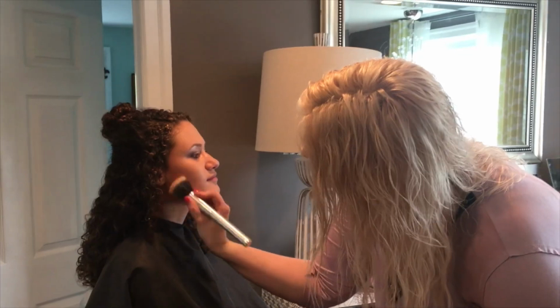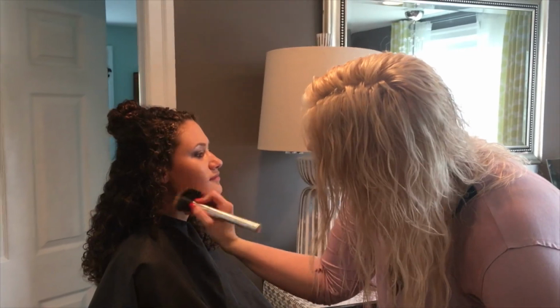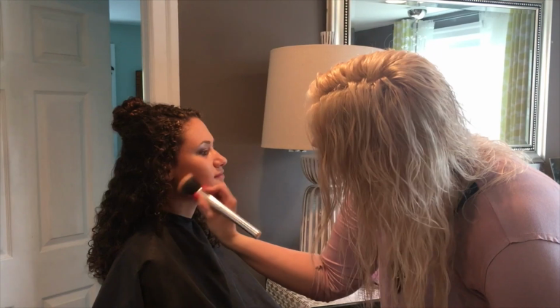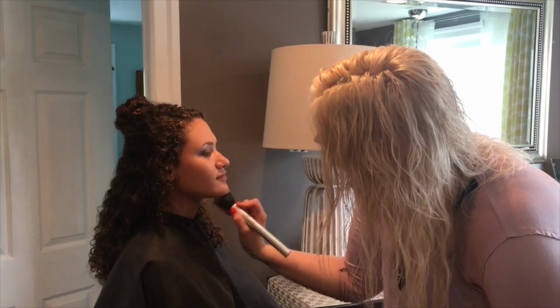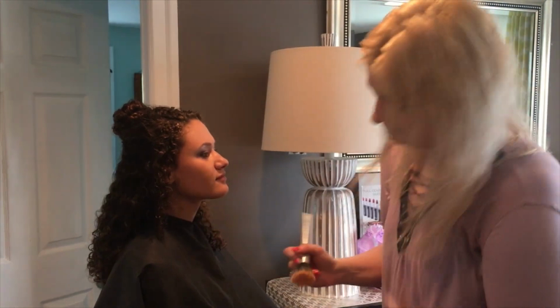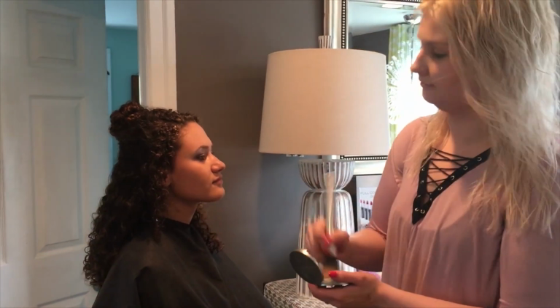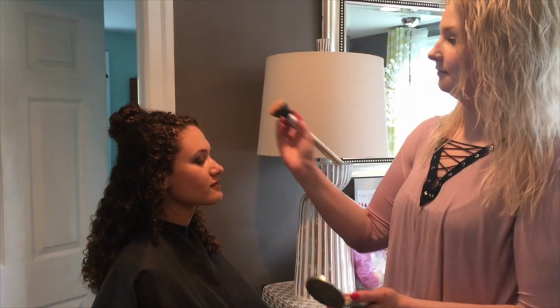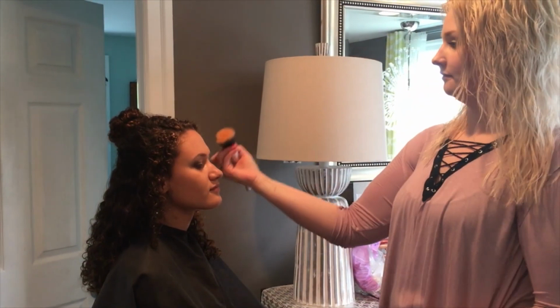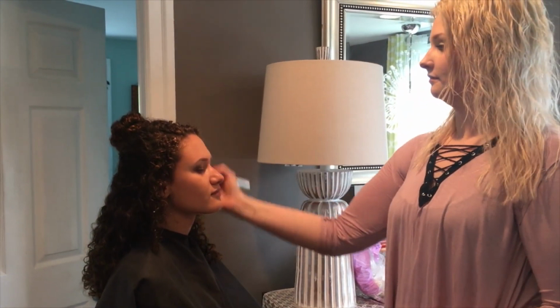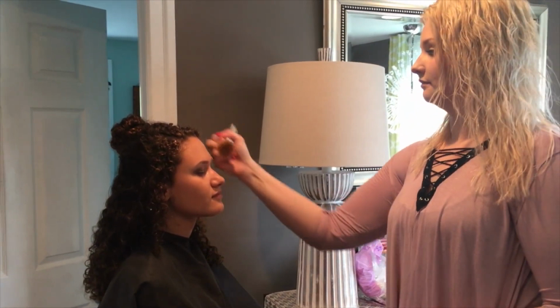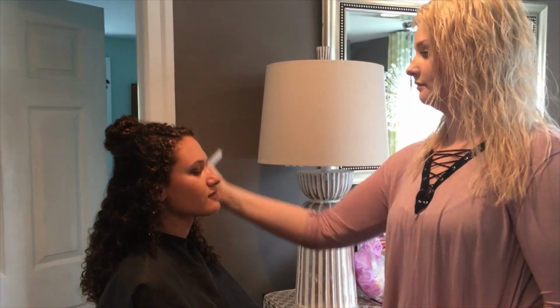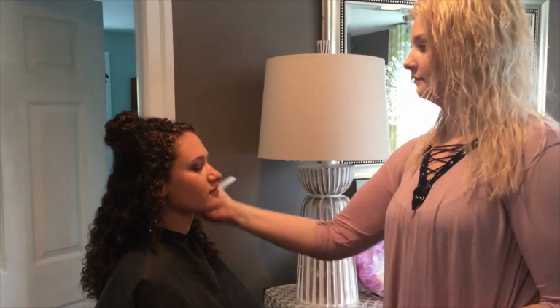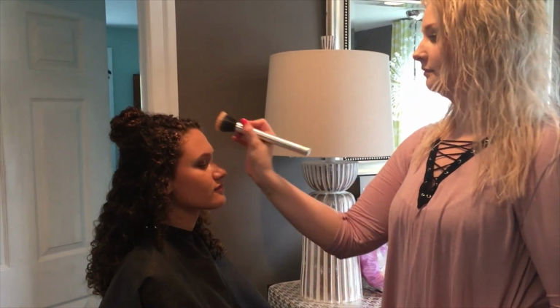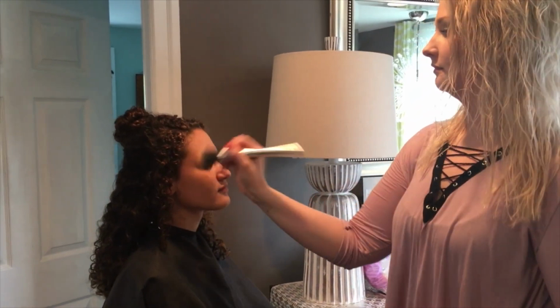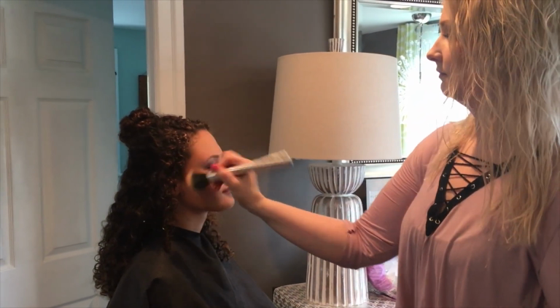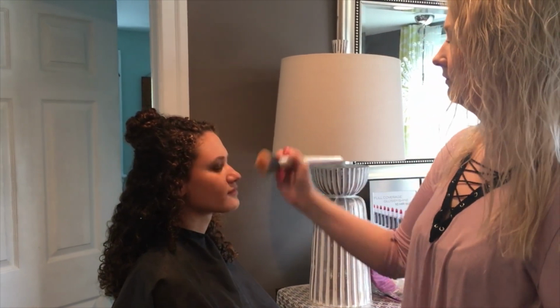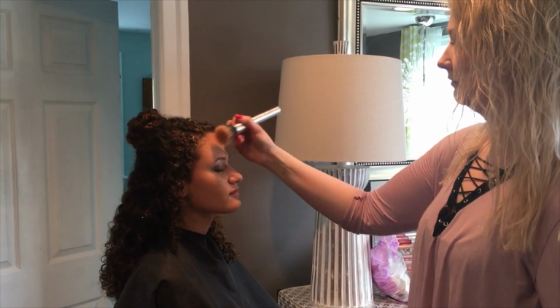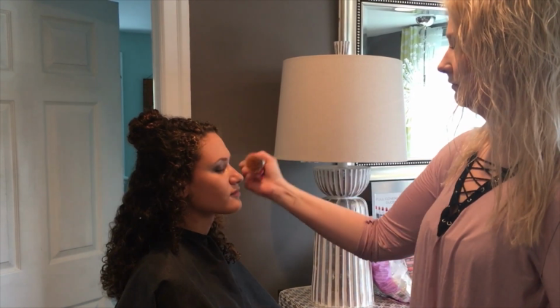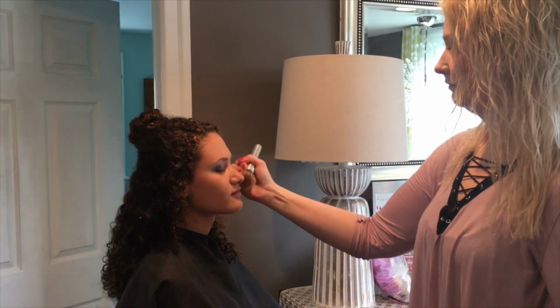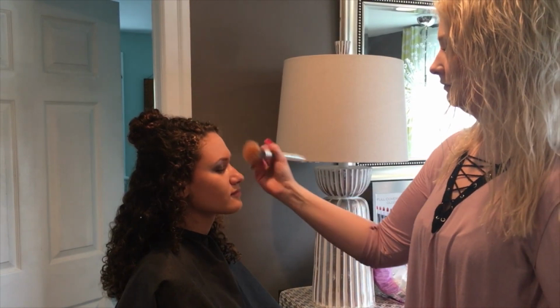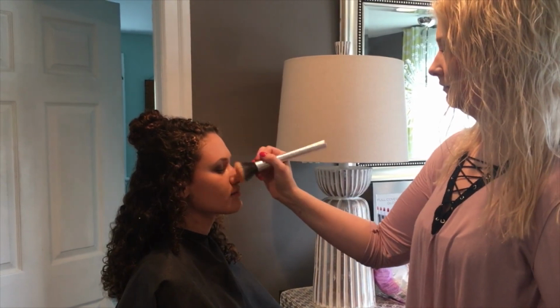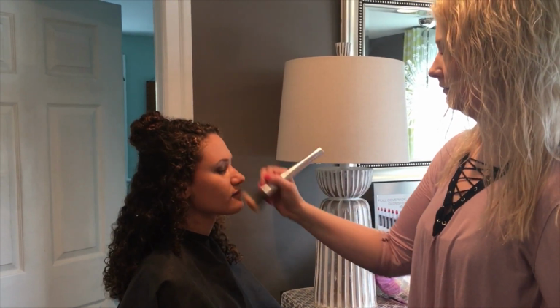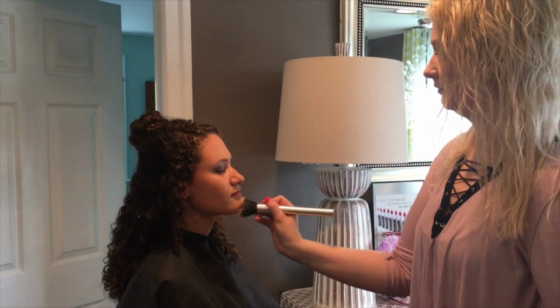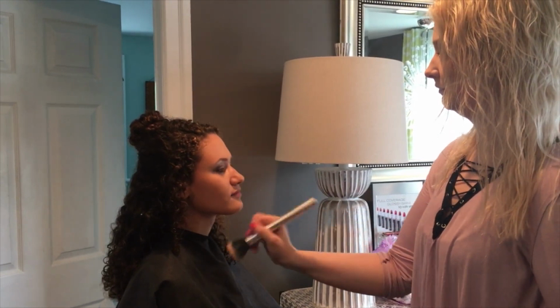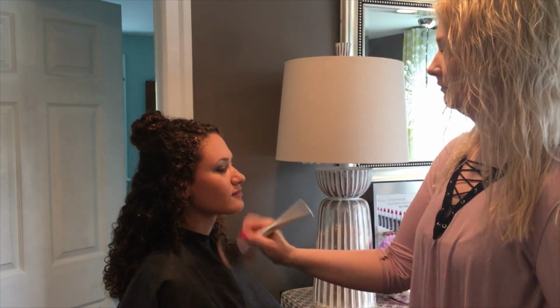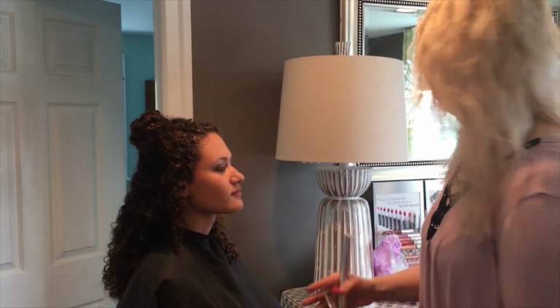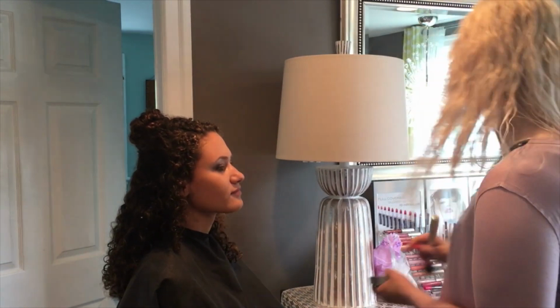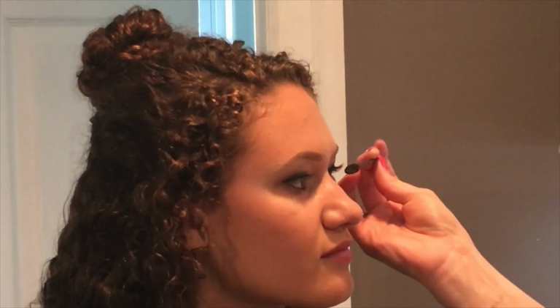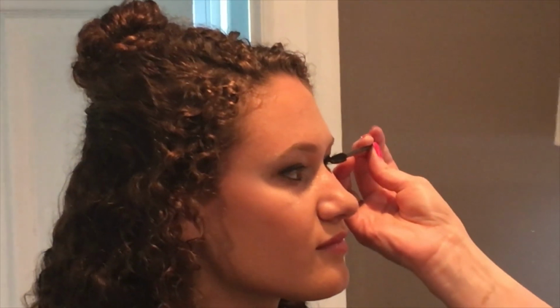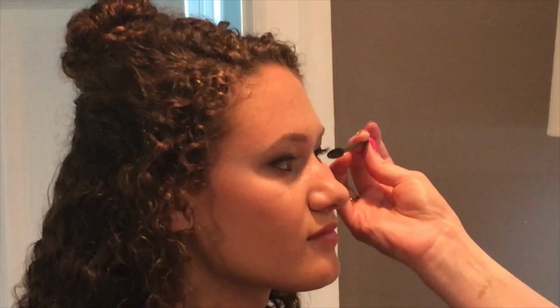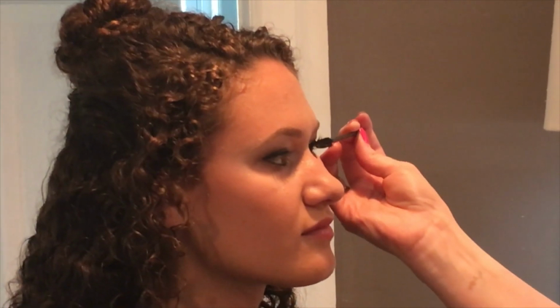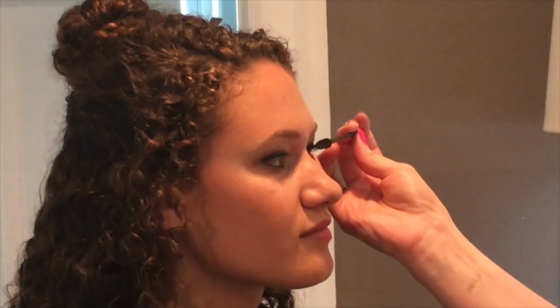Bronzer was the next thing she used just to kind of add color back into my face and make my face pop, because you know, that's what you got to do. And then some mascara to make them eyelashes really long.